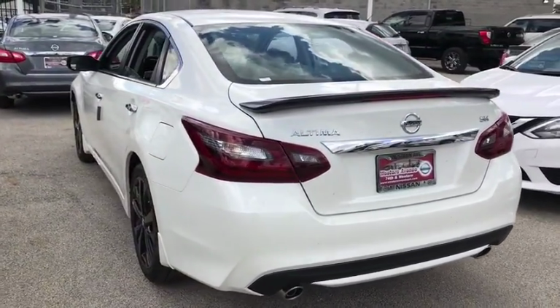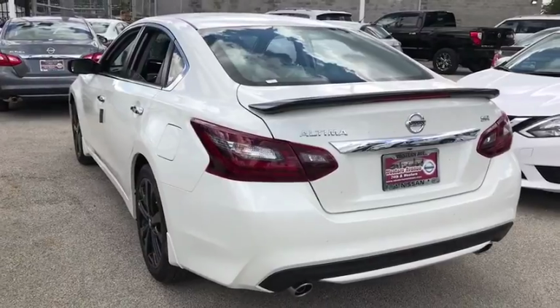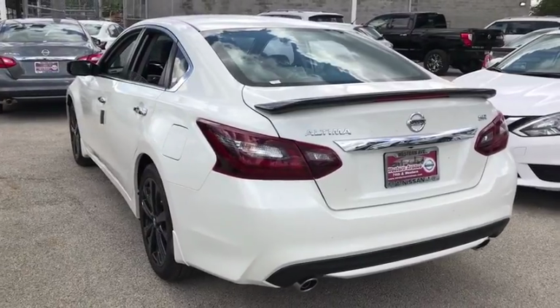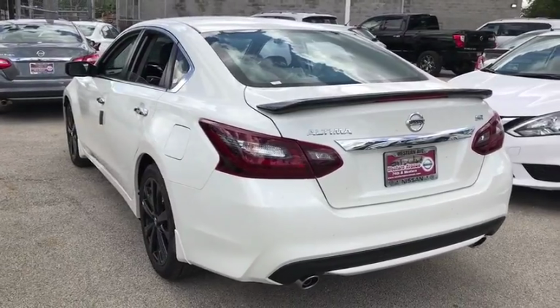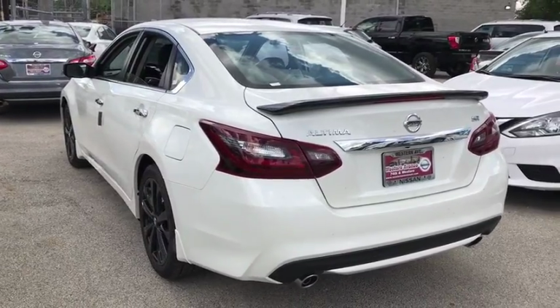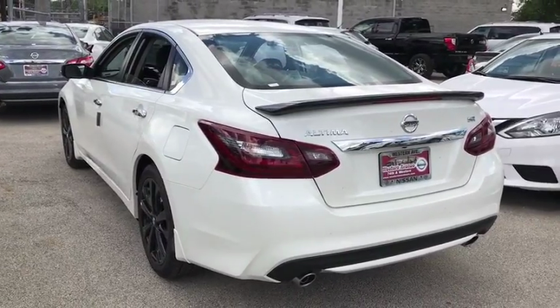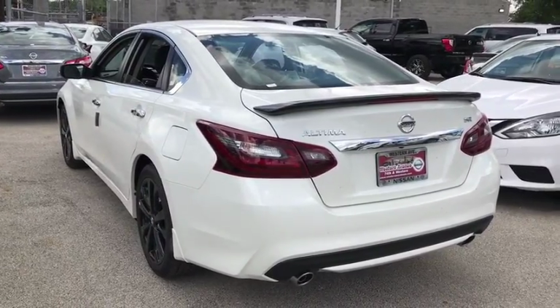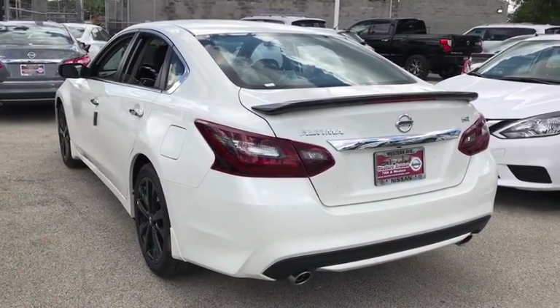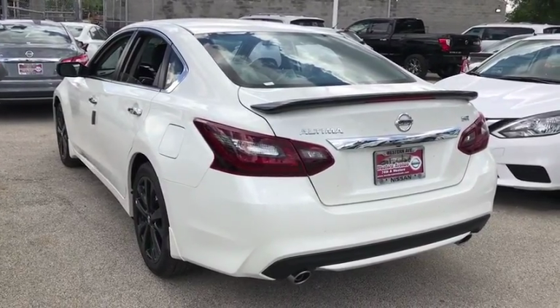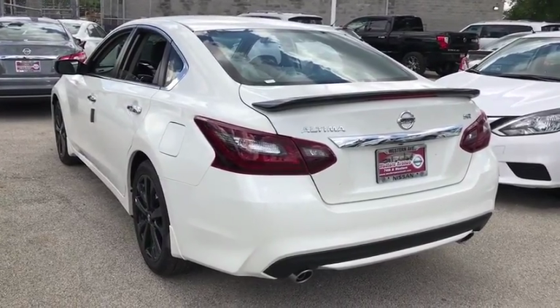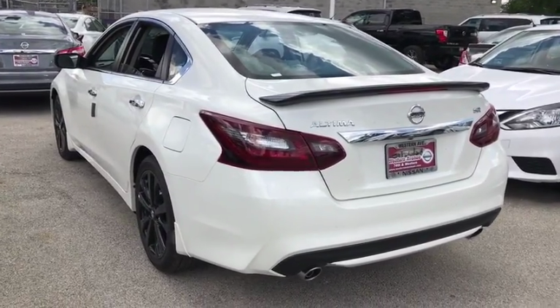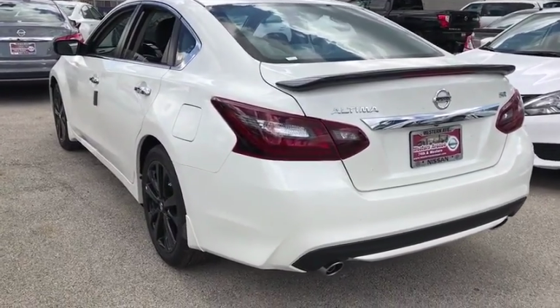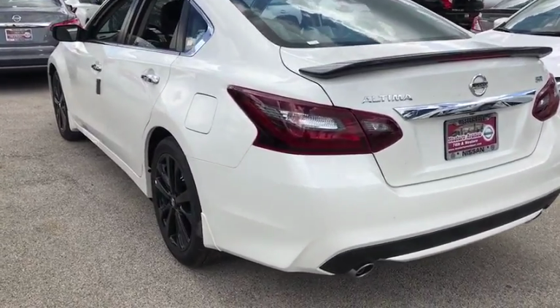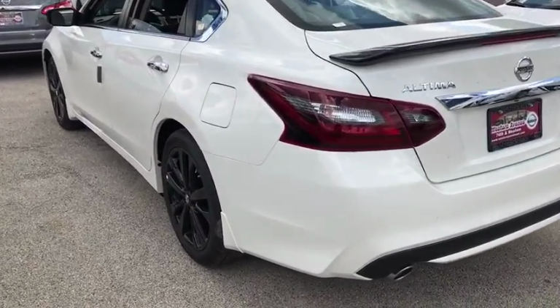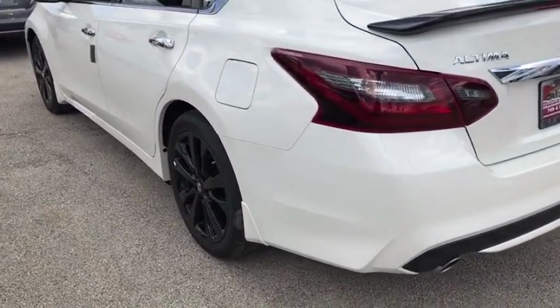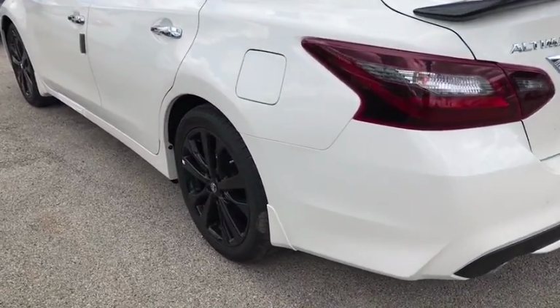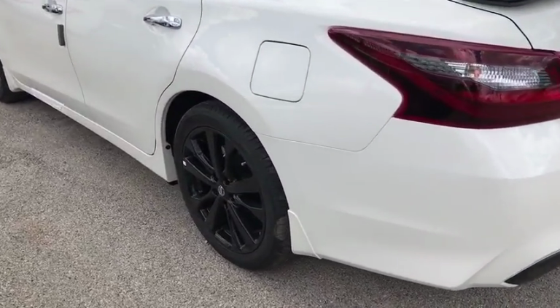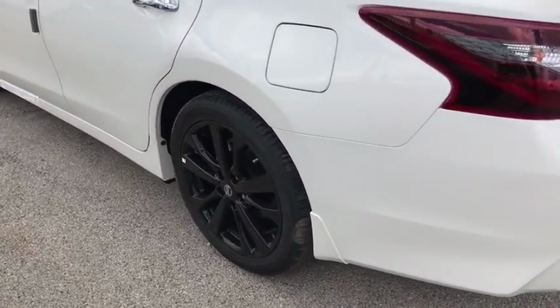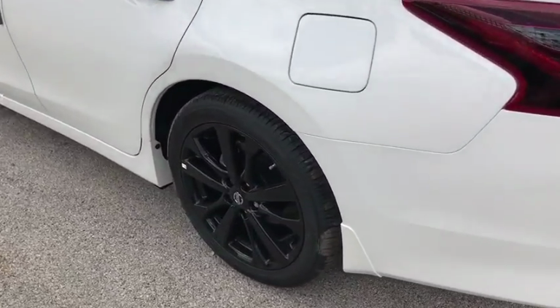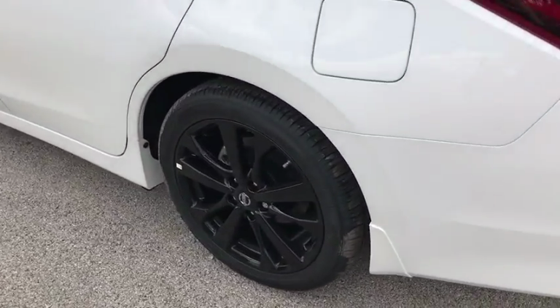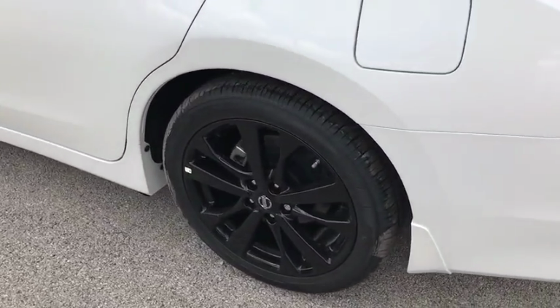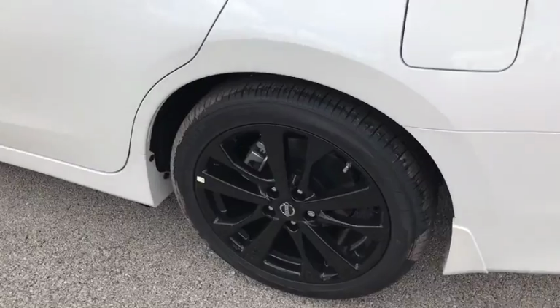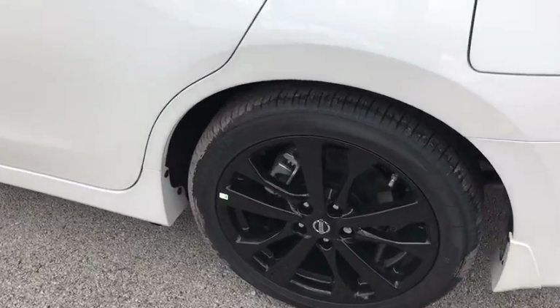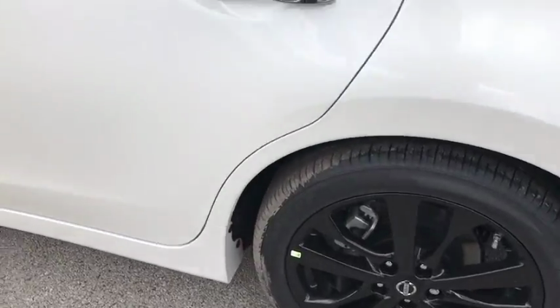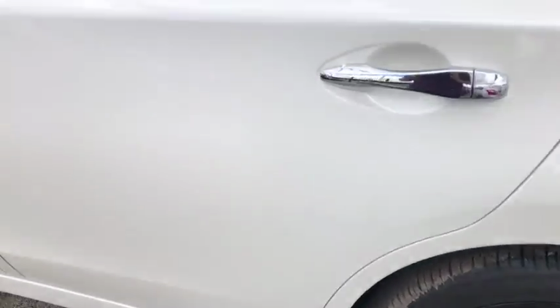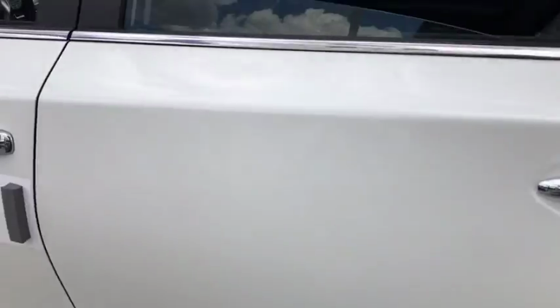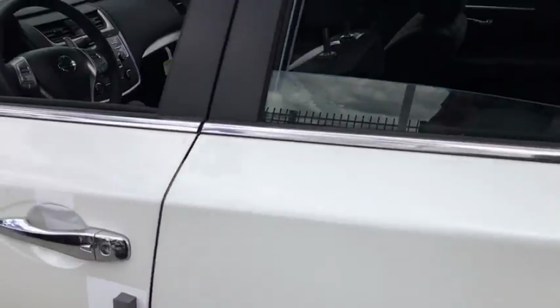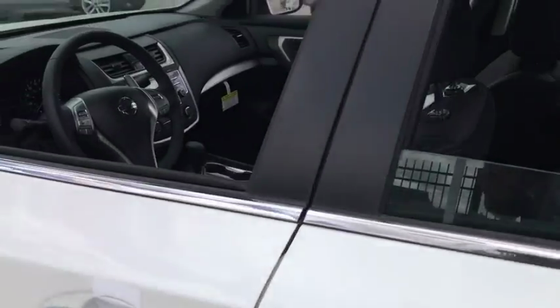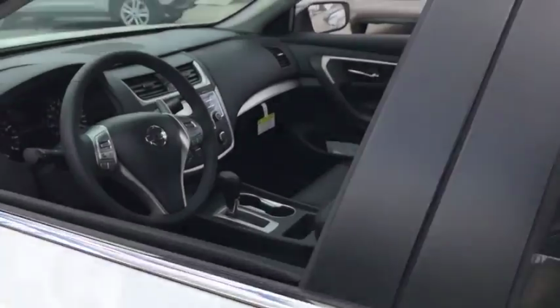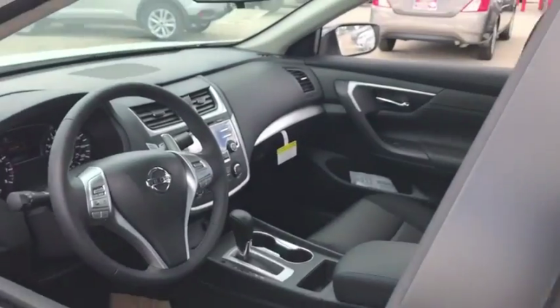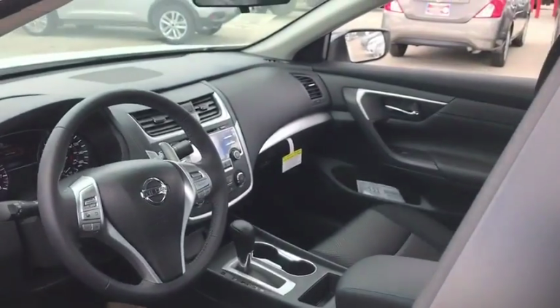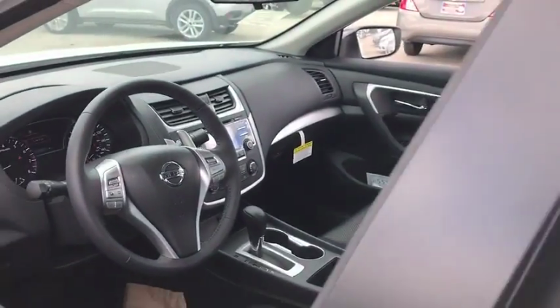AM FM stereo radio, bucket seats, security system. Wouldn't you look great in this vehicle? Stop in today and see for yourself.